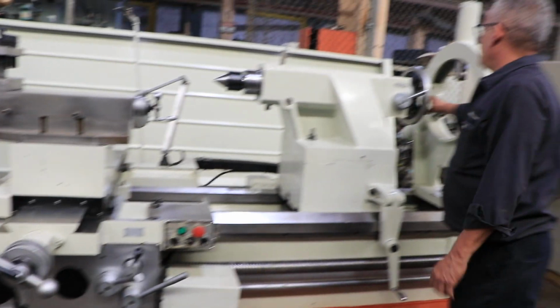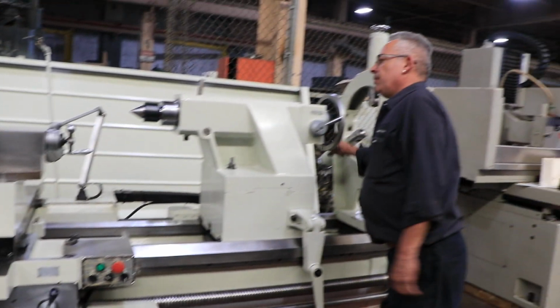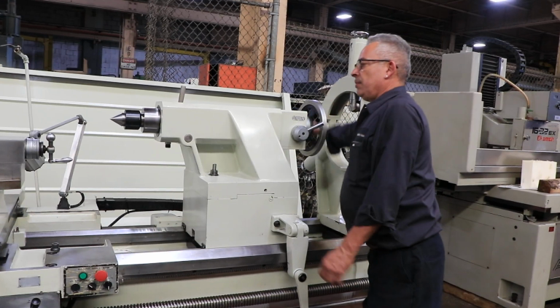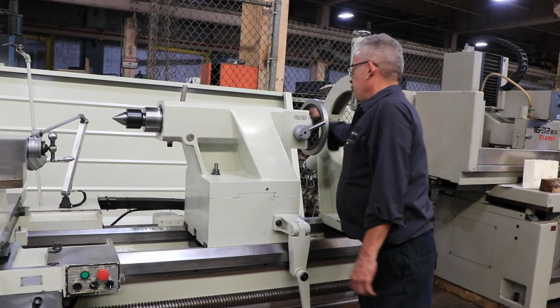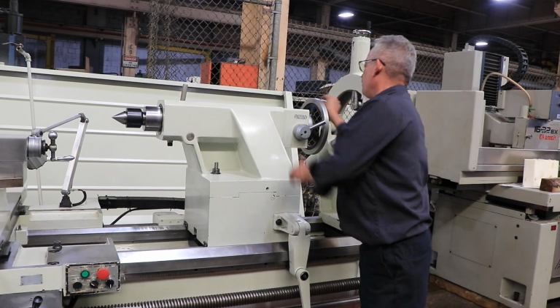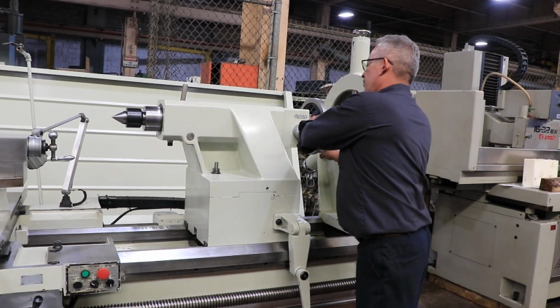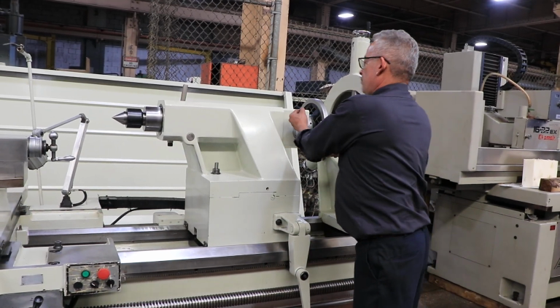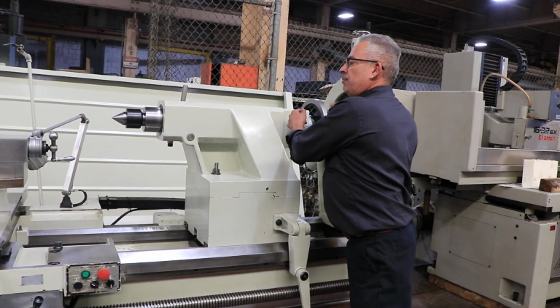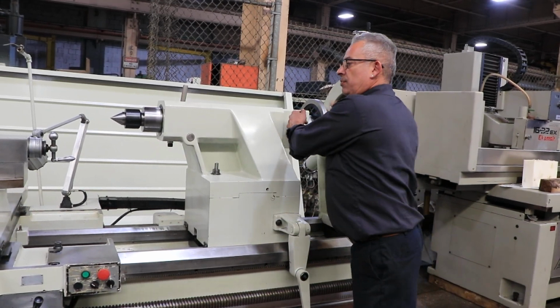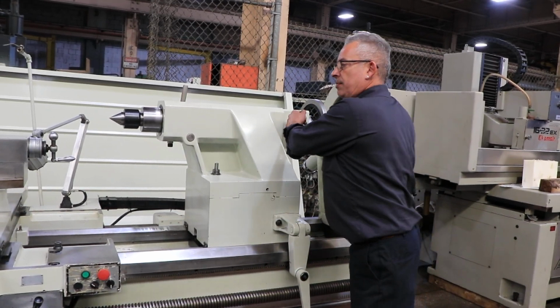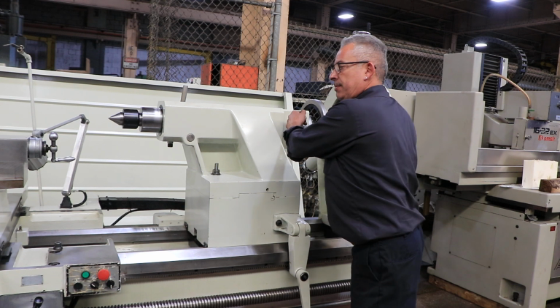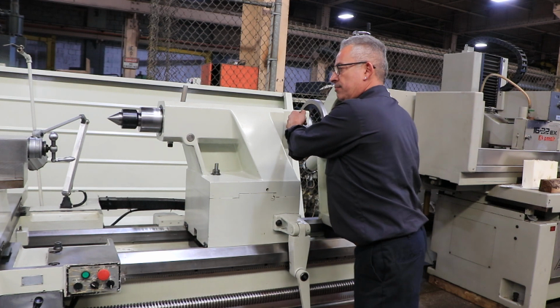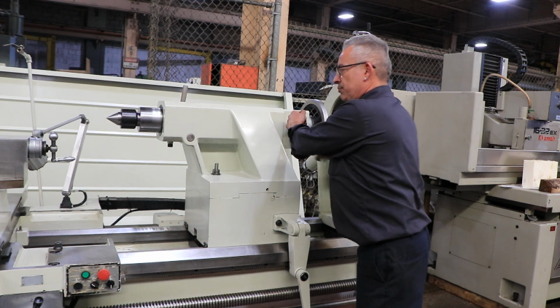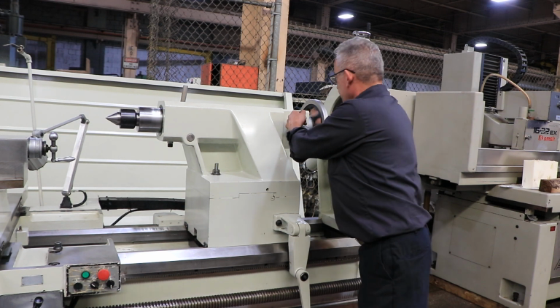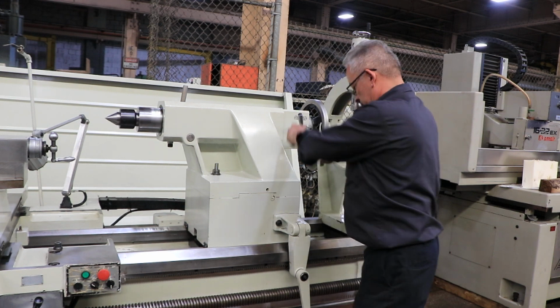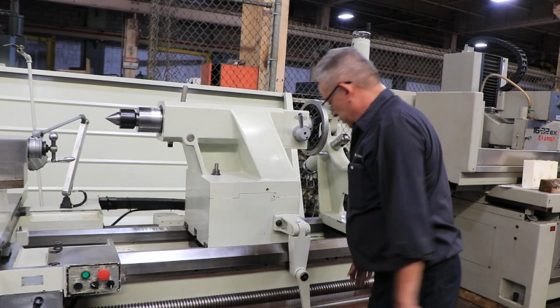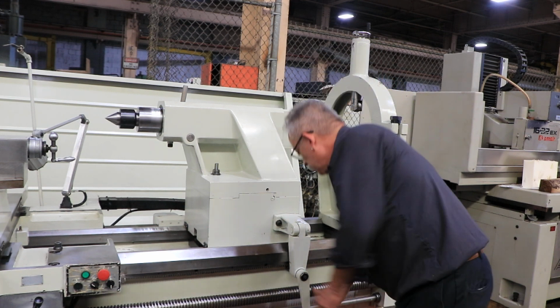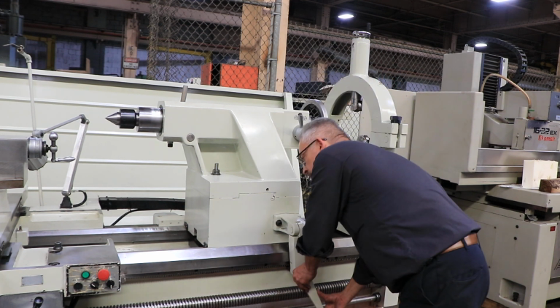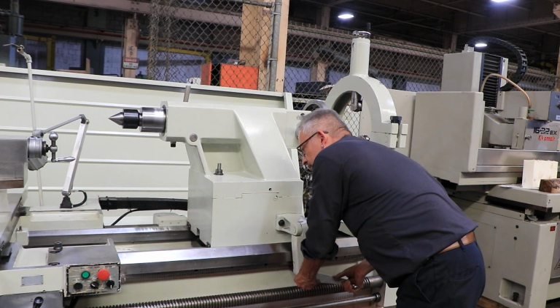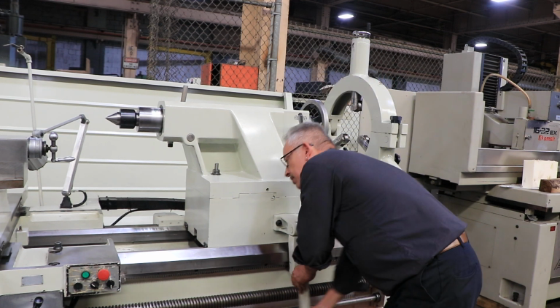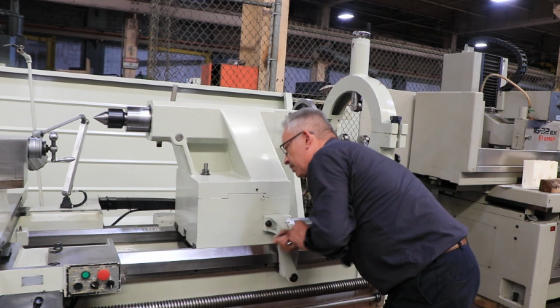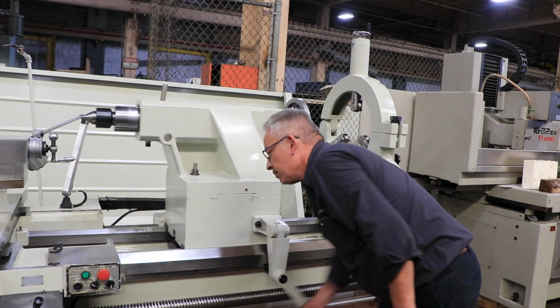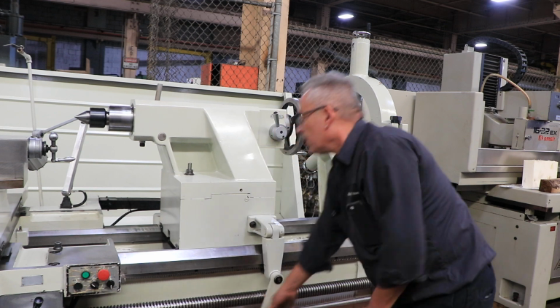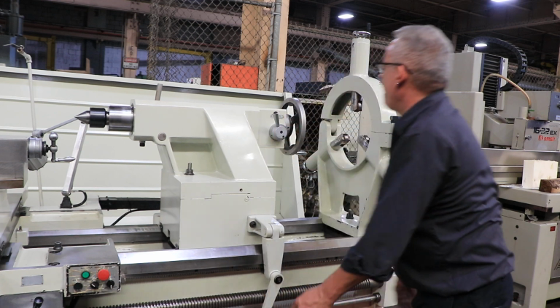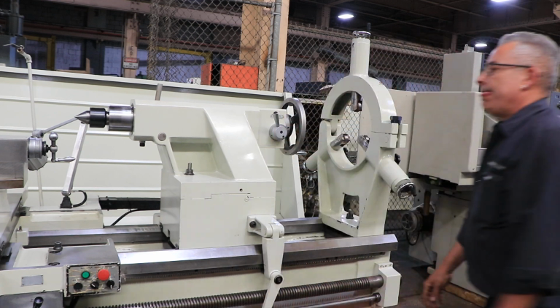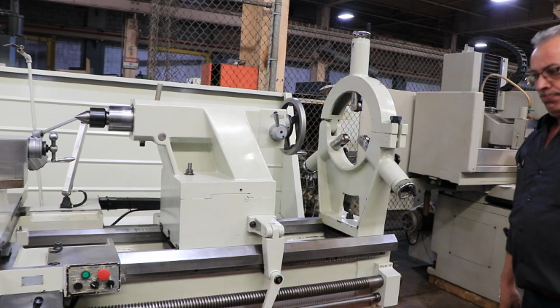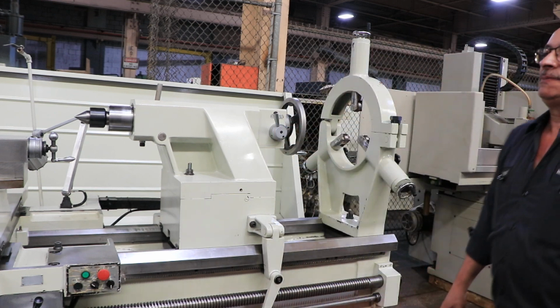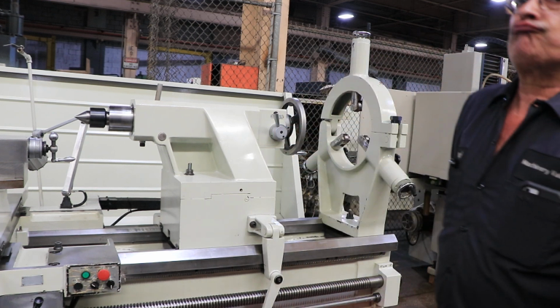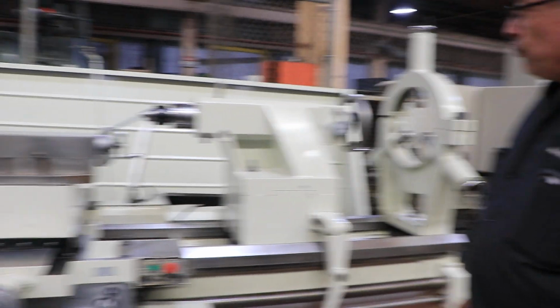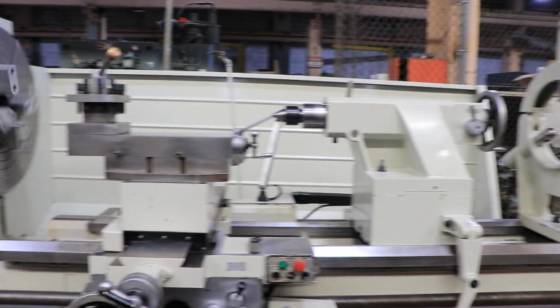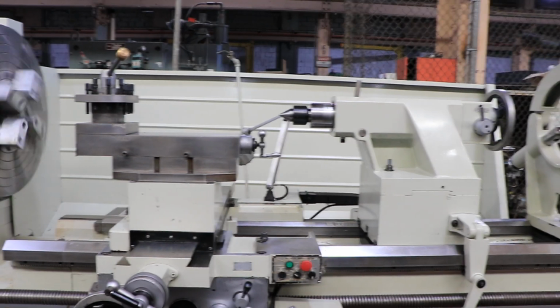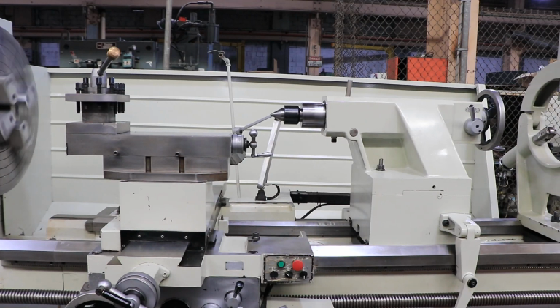Here's the tailstock — it's a two-speed tailstock. That's the rack used to move the tailstock along the bed.